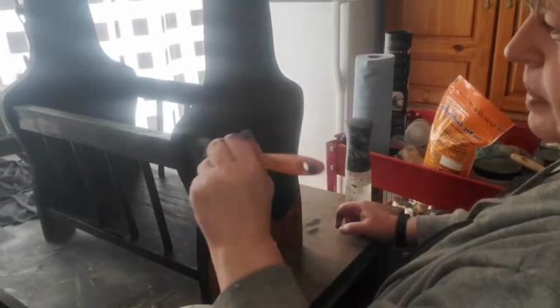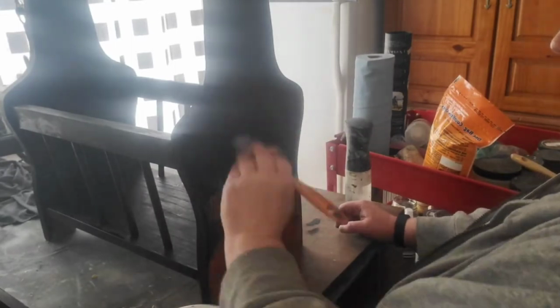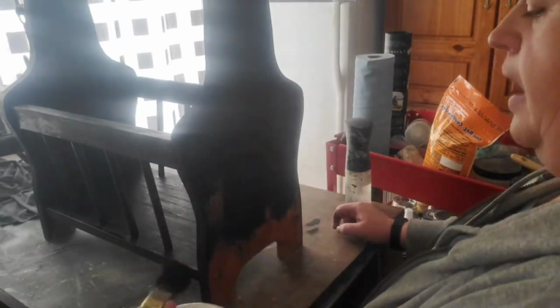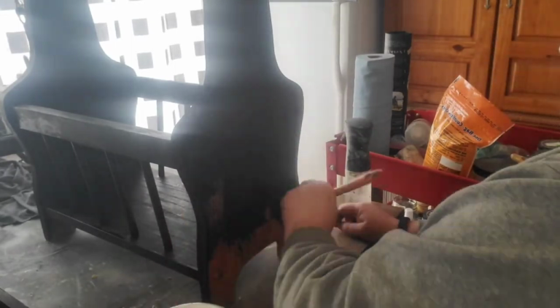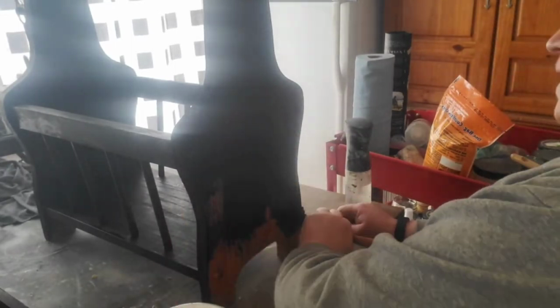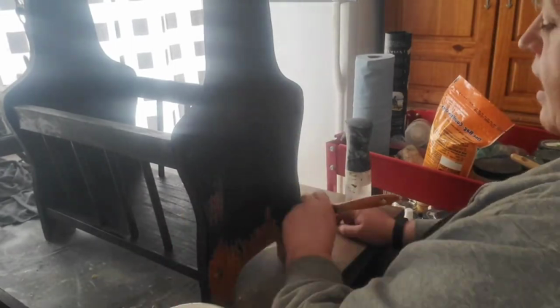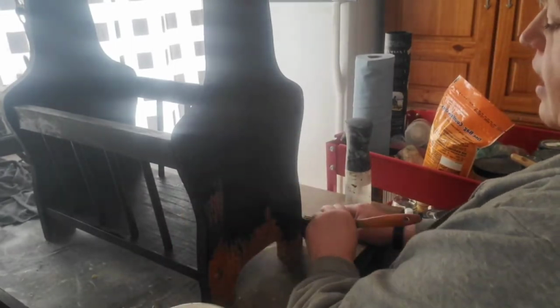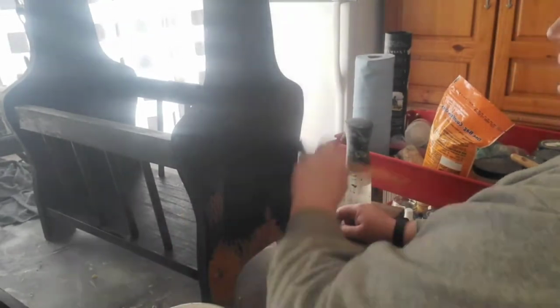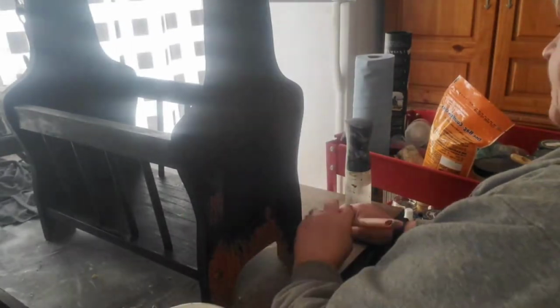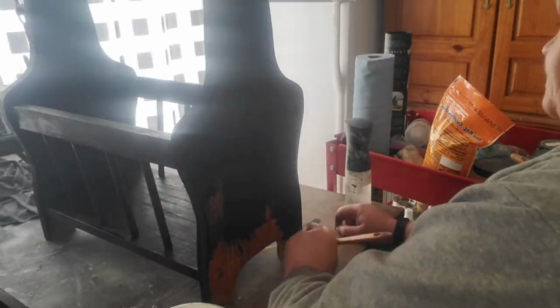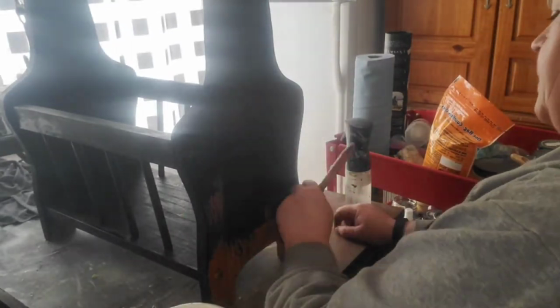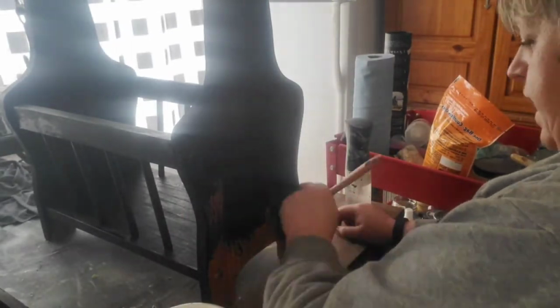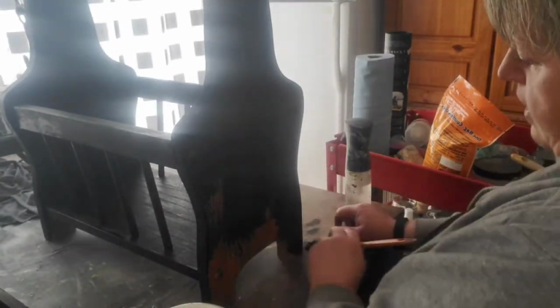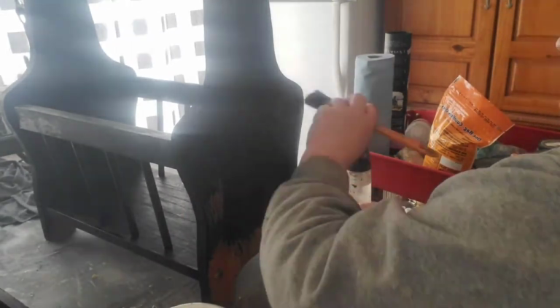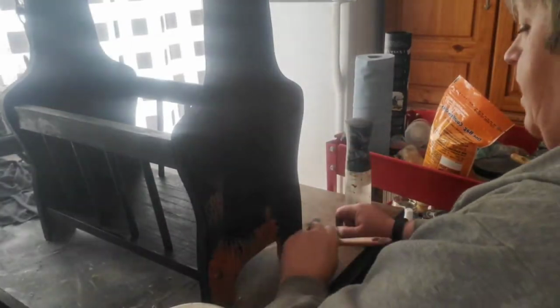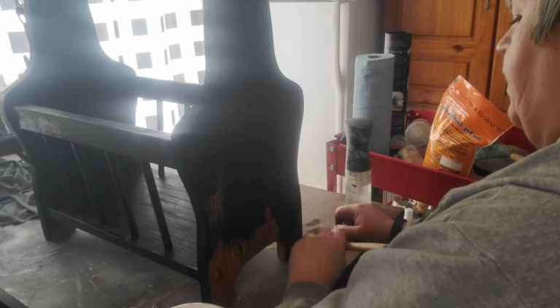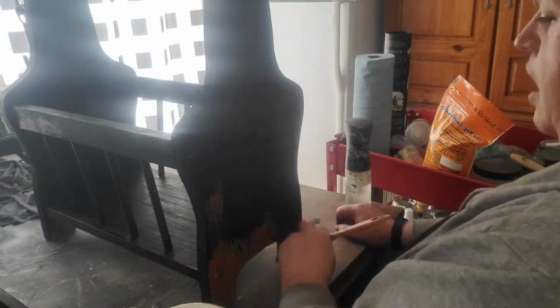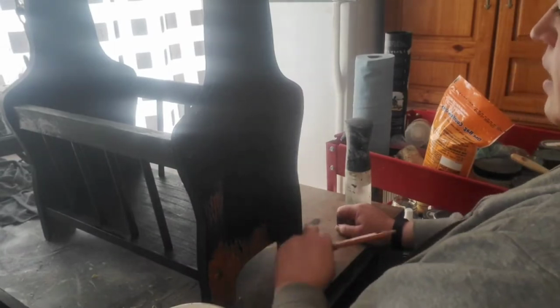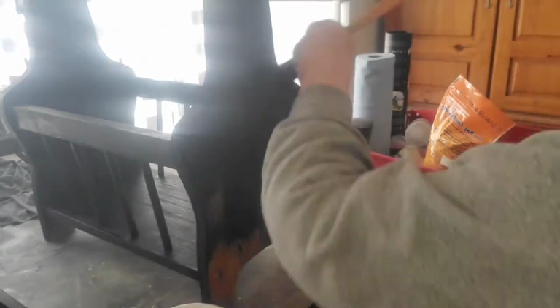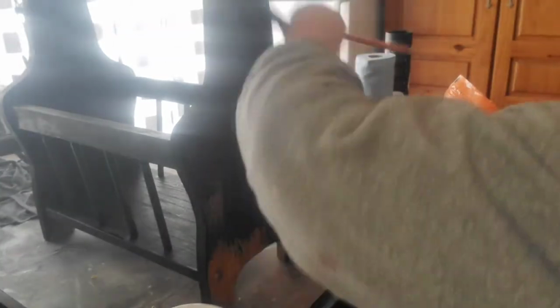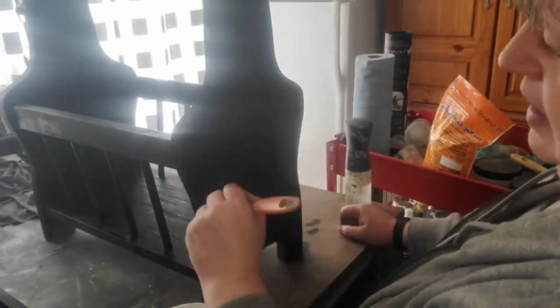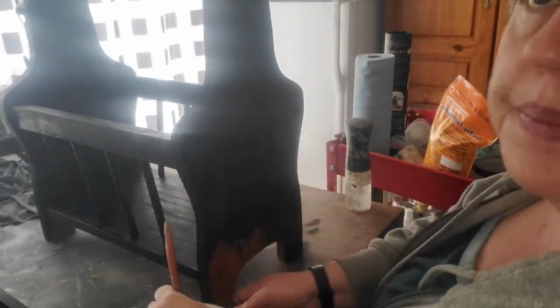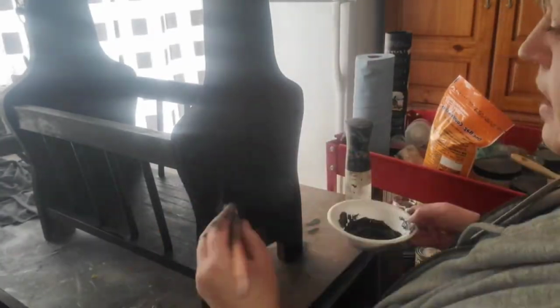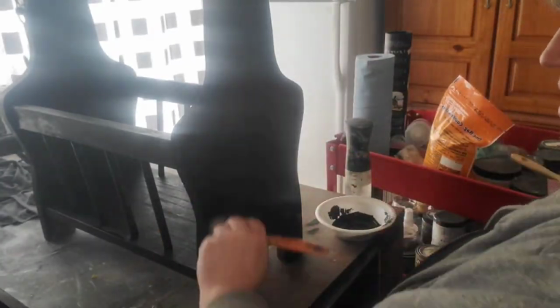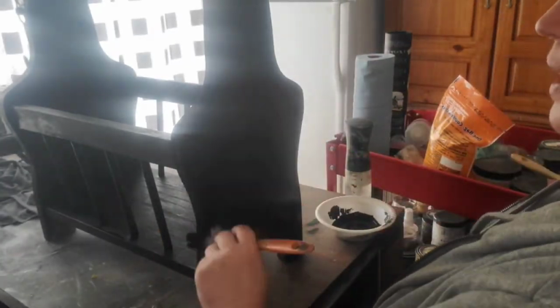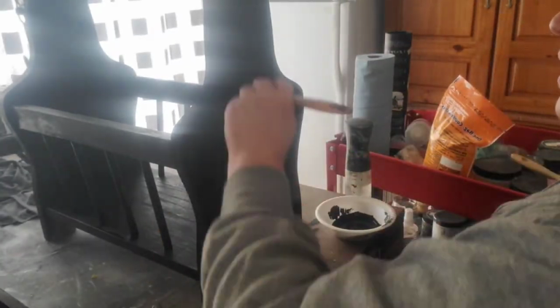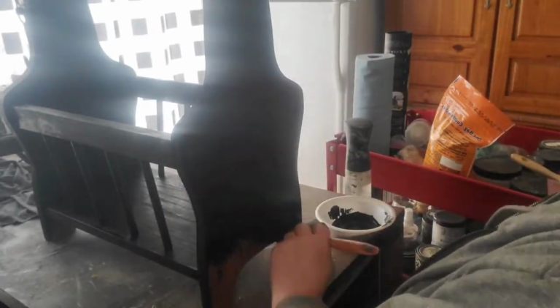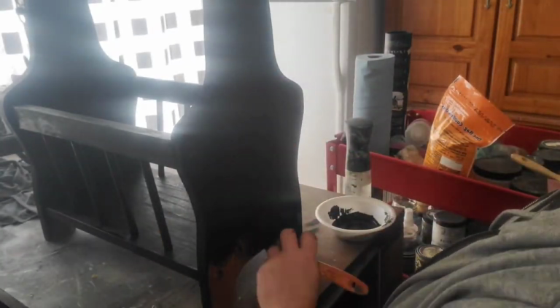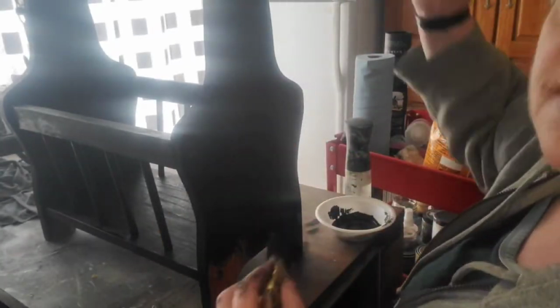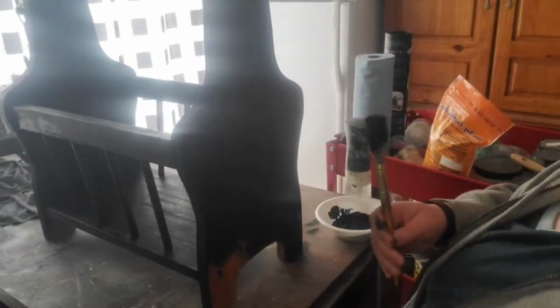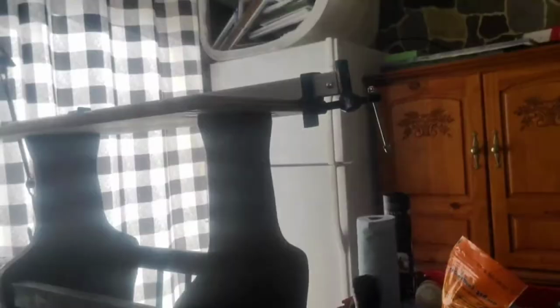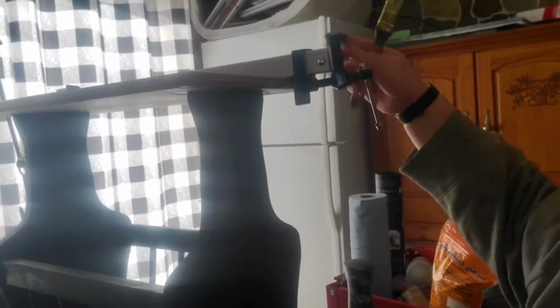Here we are on the side — we're just going to get this fully painted. I'm going to give you a shot of the top where I did fix that piece of molding; I've got it all clamped together with some glue.